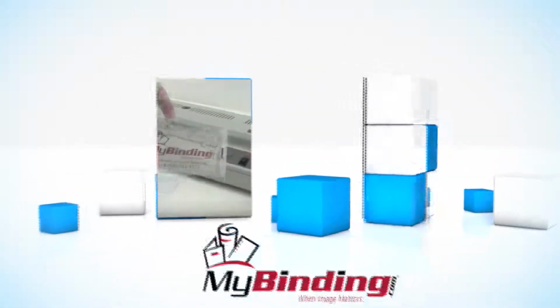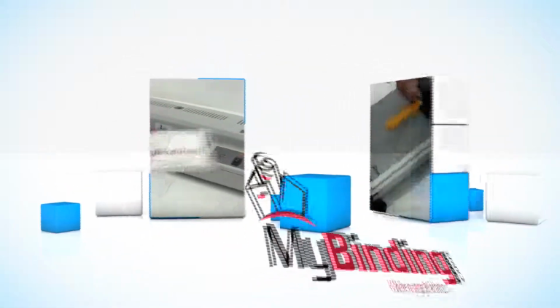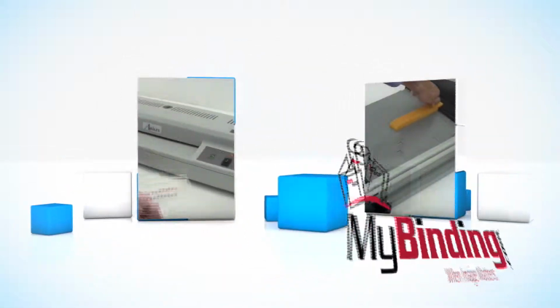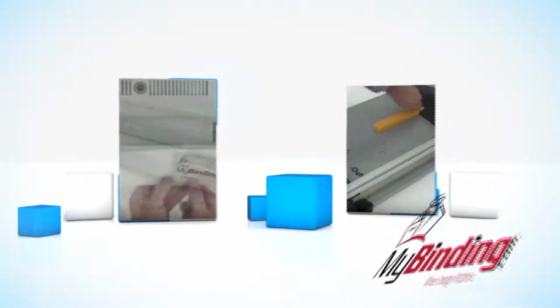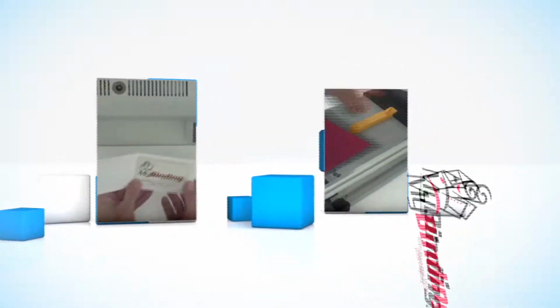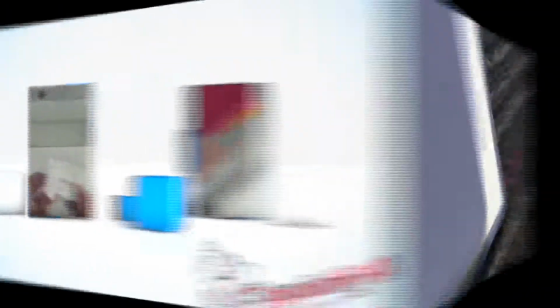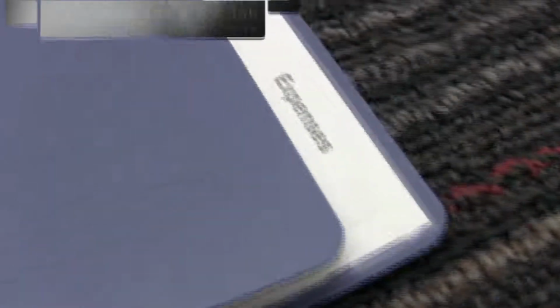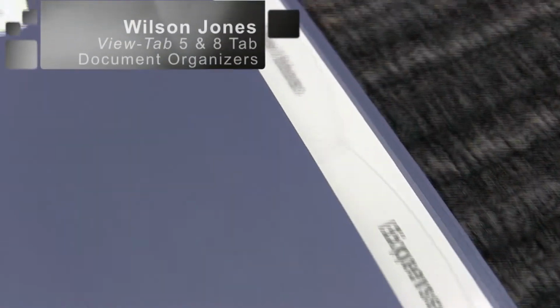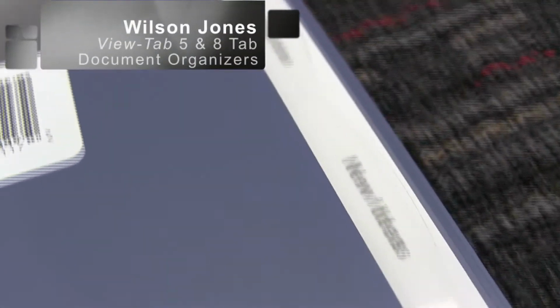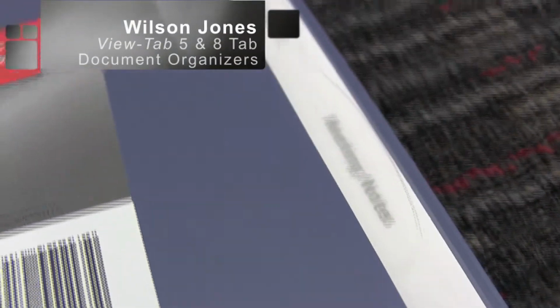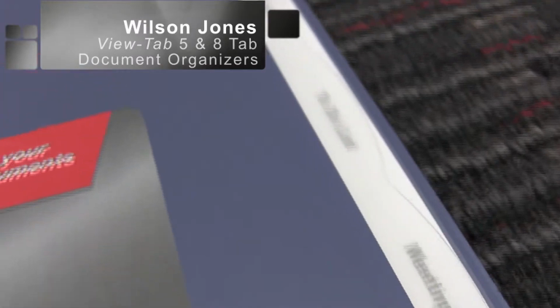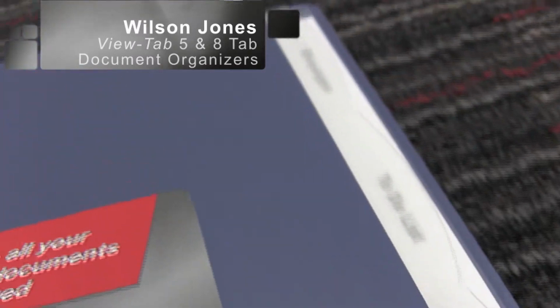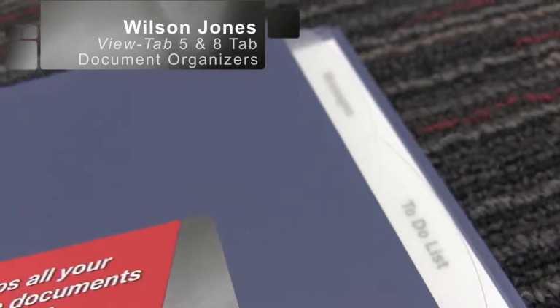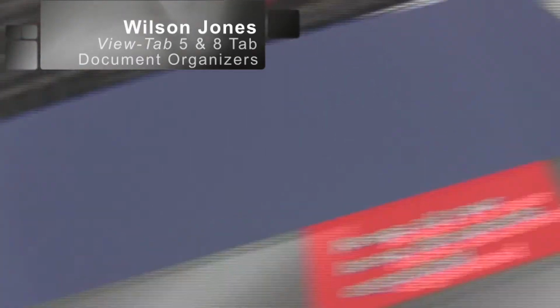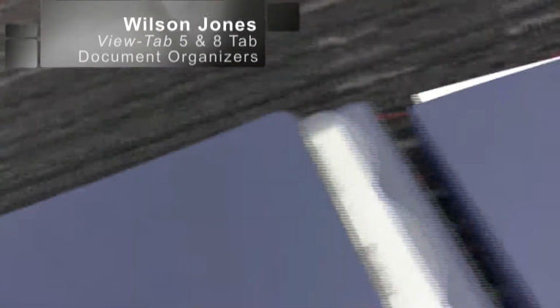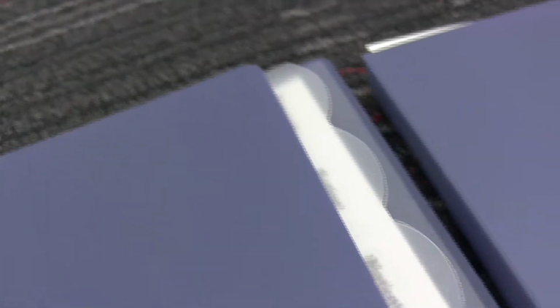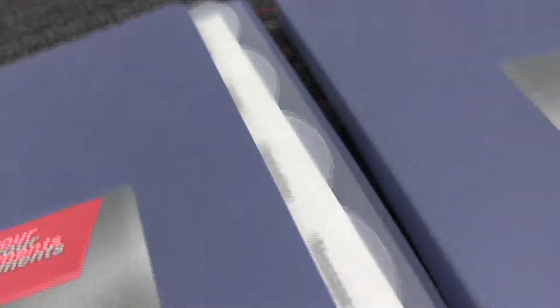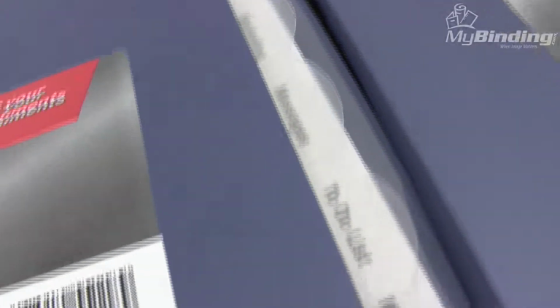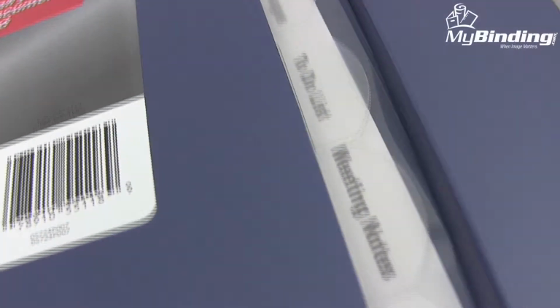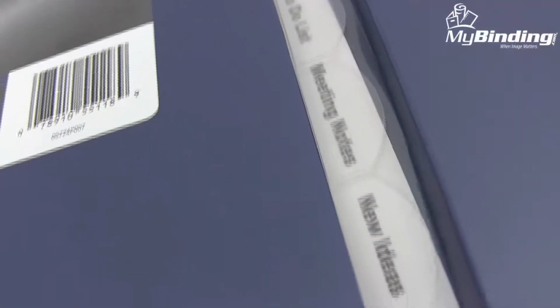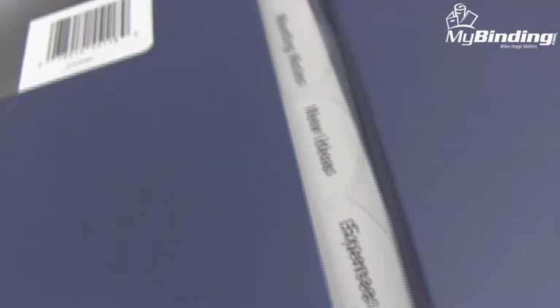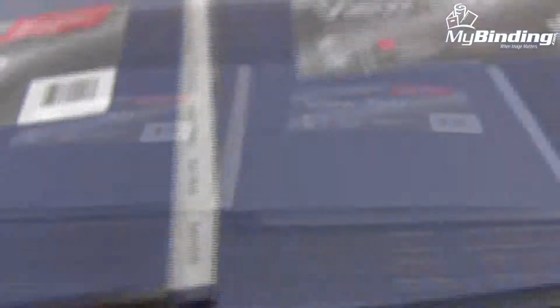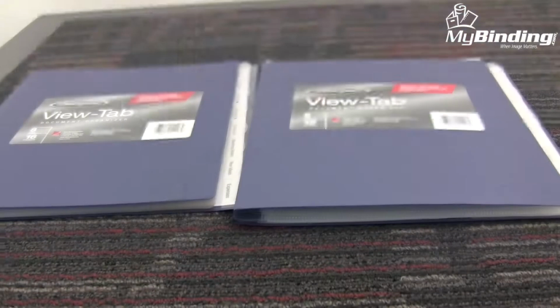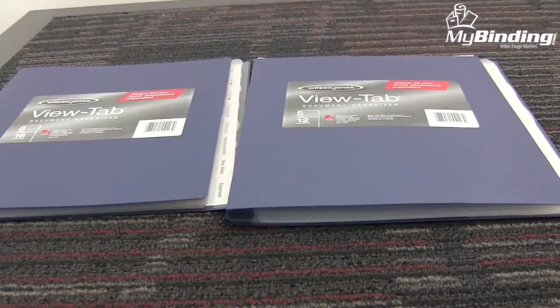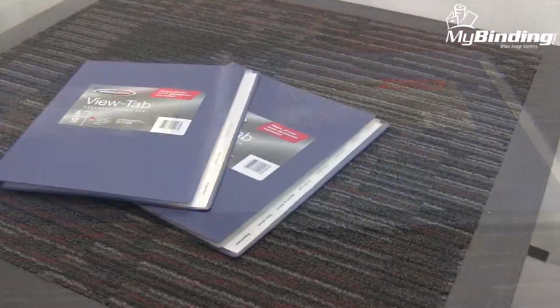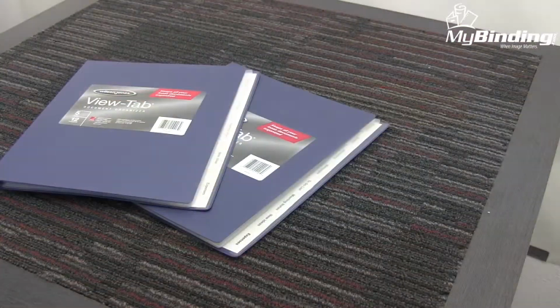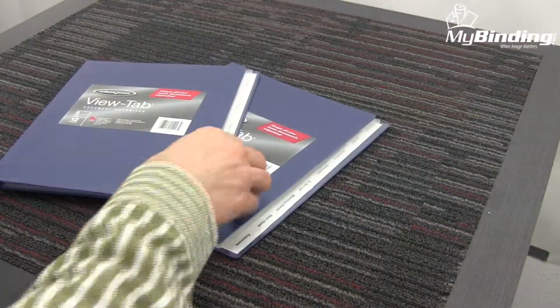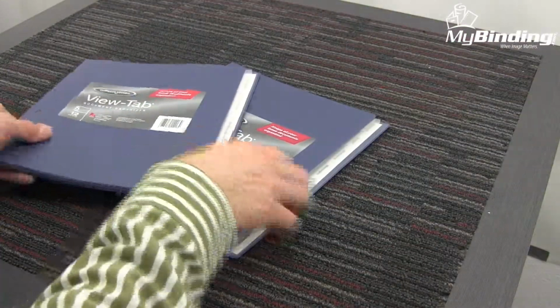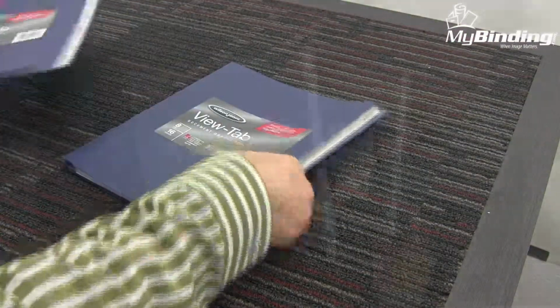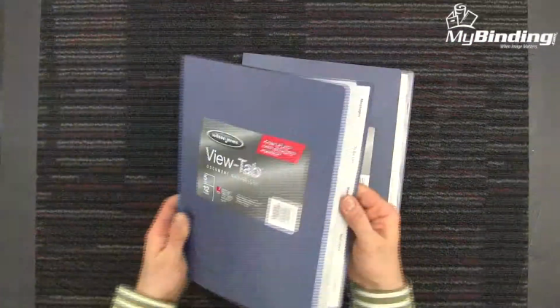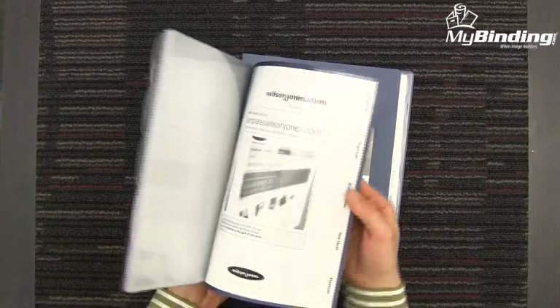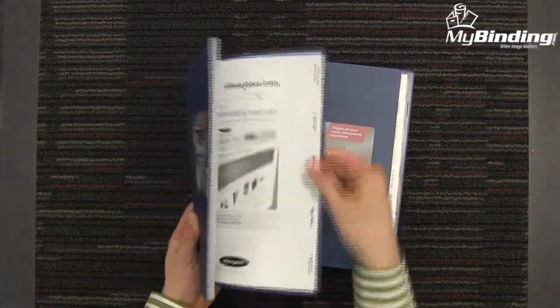Welcome to another MyBinding video. This is a look at the Wilson Jones View Tab 5 and 8 Tab Document Organizers. Simple, straightforward, sleek and clean. When your presentation or proposal needs that professional and durable look, check out these document organizers.